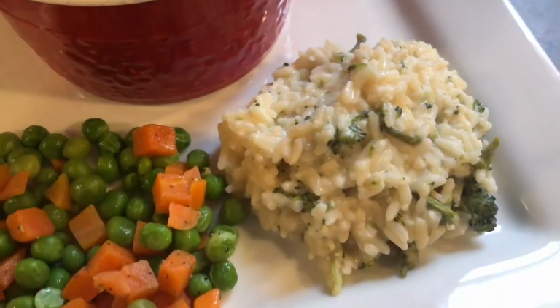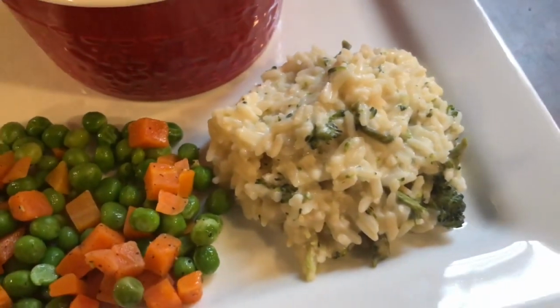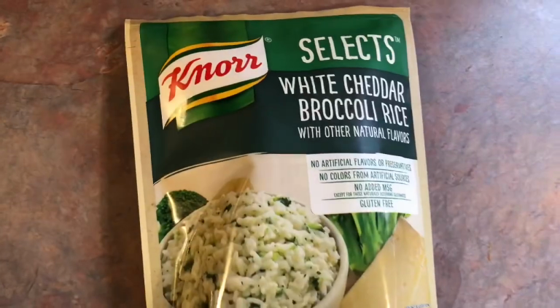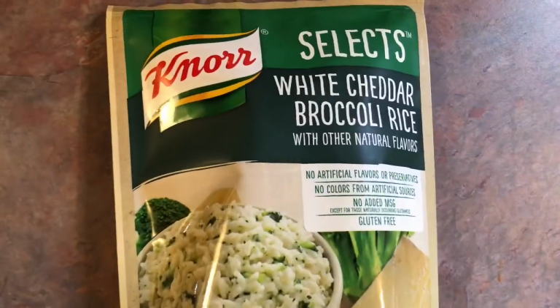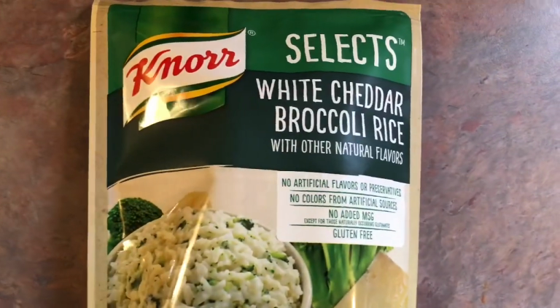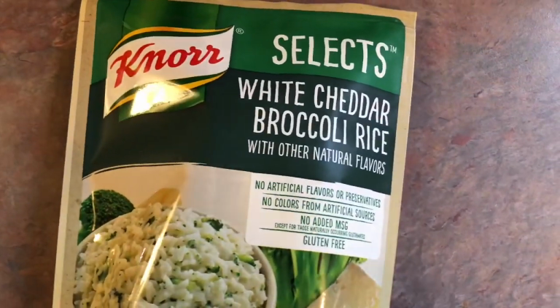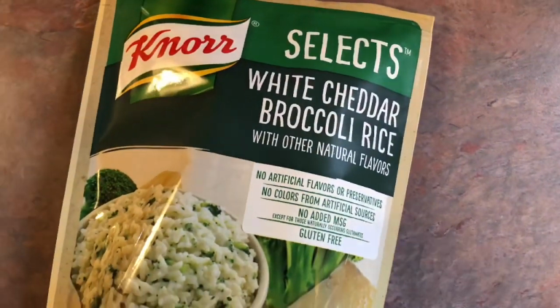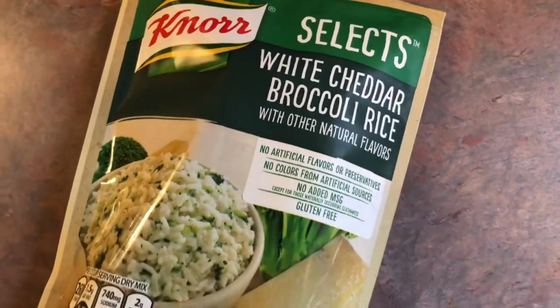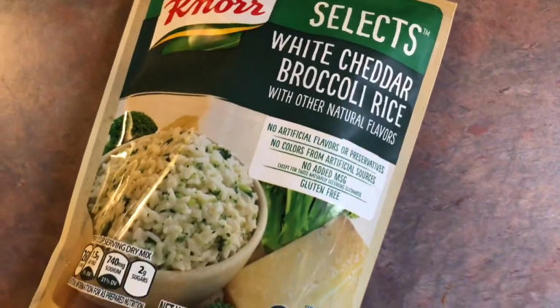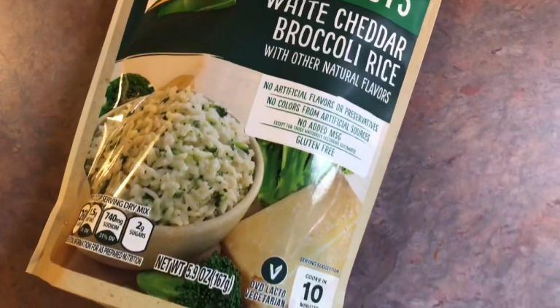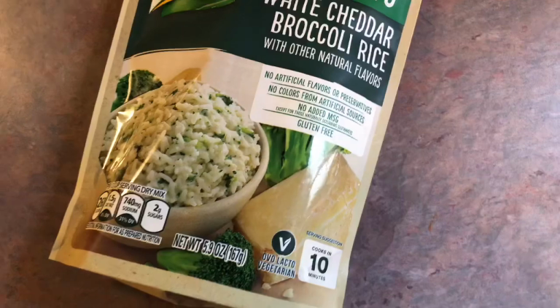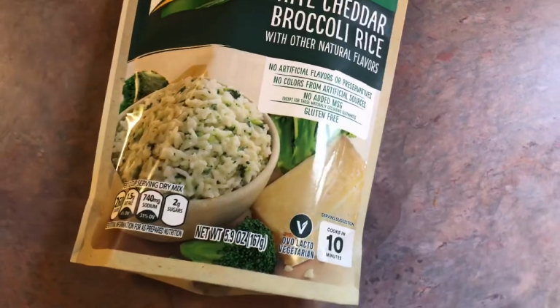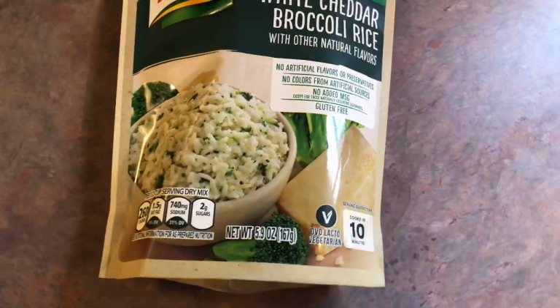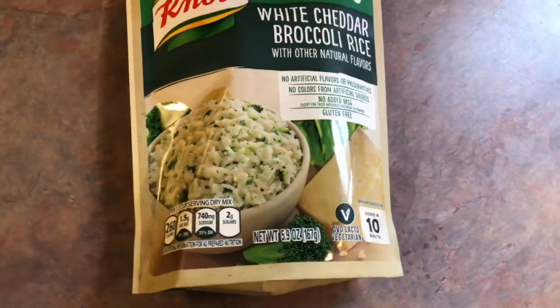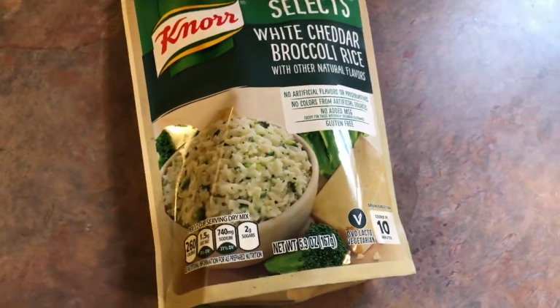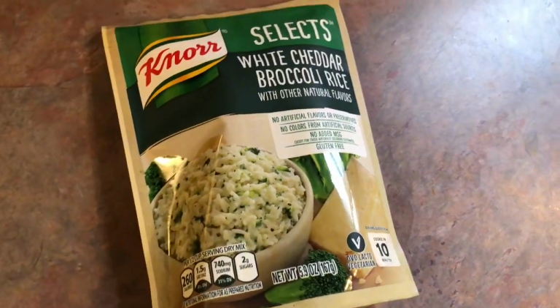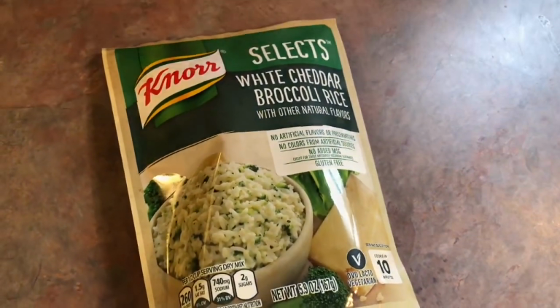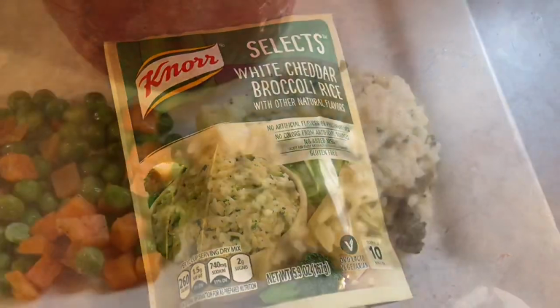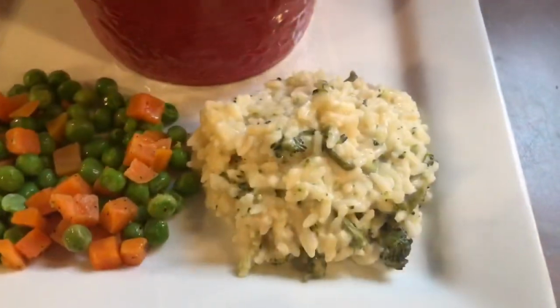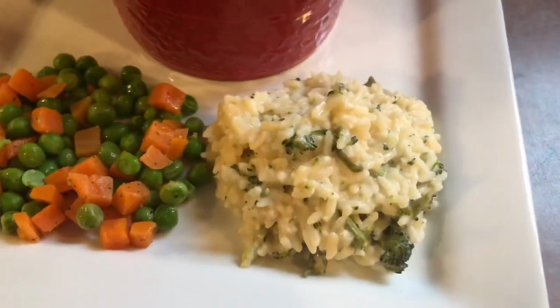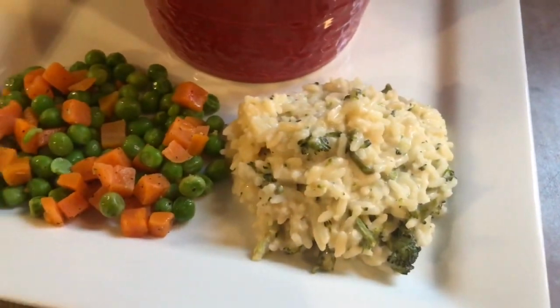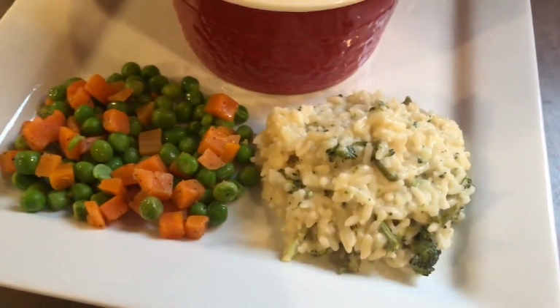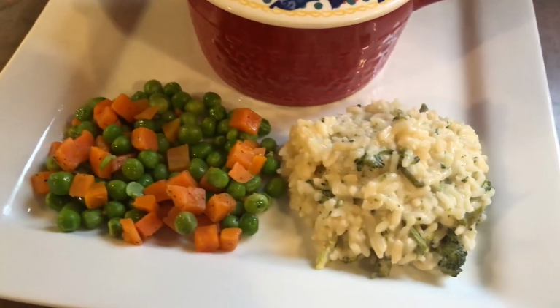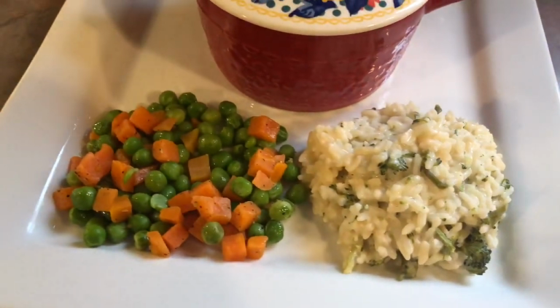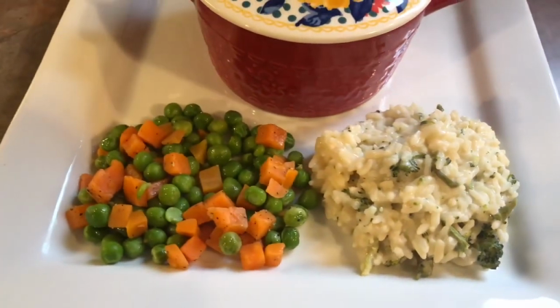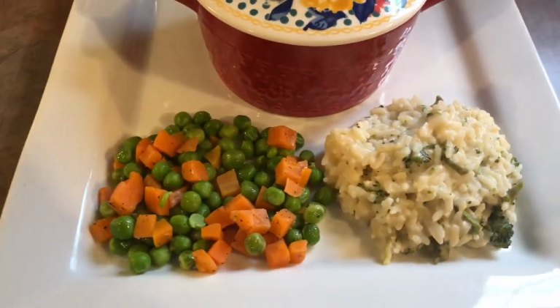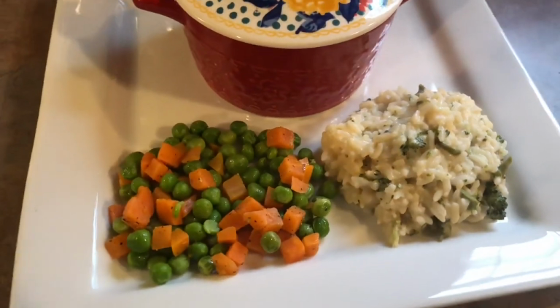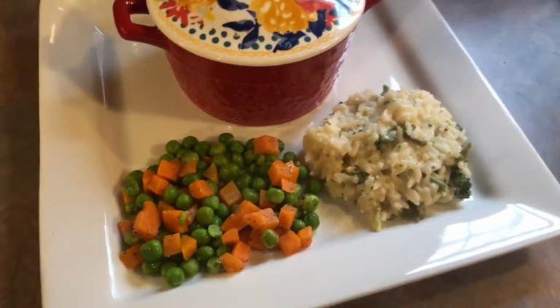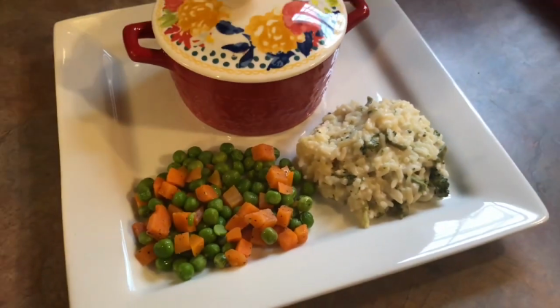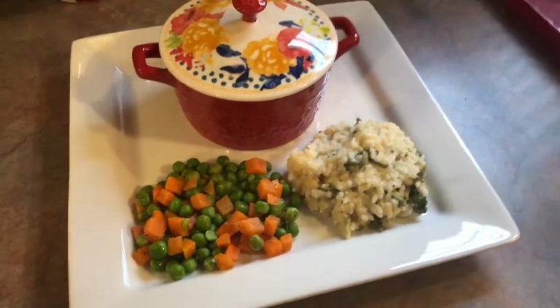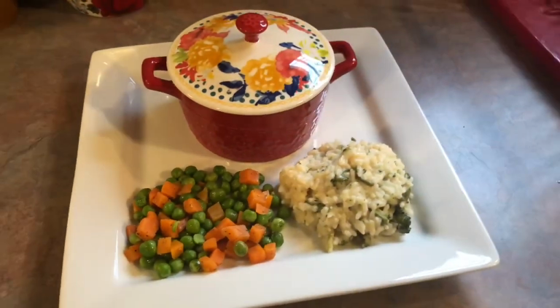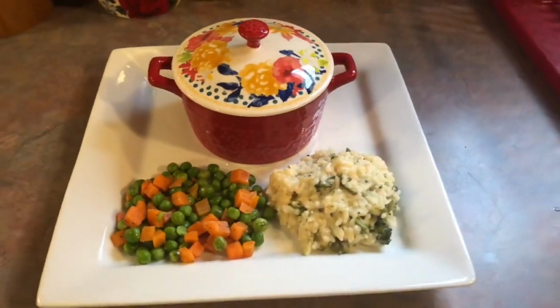On the side I tried some of this Norse white cheddar broccoli rice for the first time and it was all right. It kind of had a weird taste to me — kind of tasted more milky than cheesy, if that makes sense — so I probably wouldn't buy it again, but it worked for this meal. I also served it with some peas and carrots.